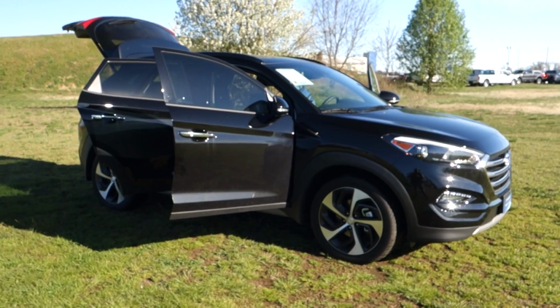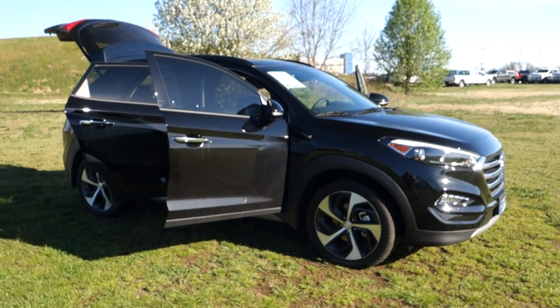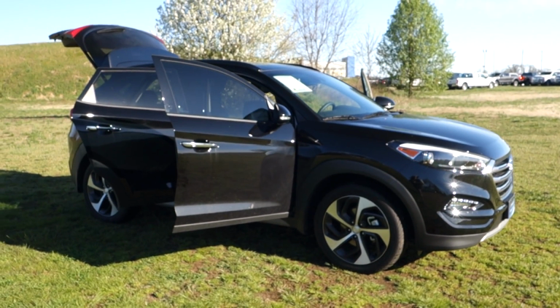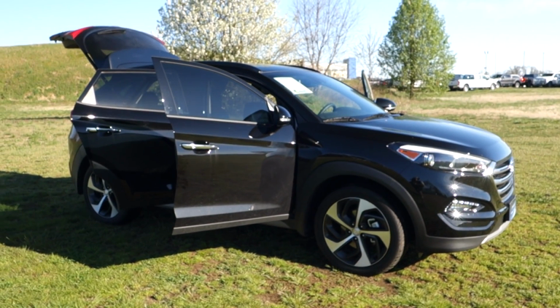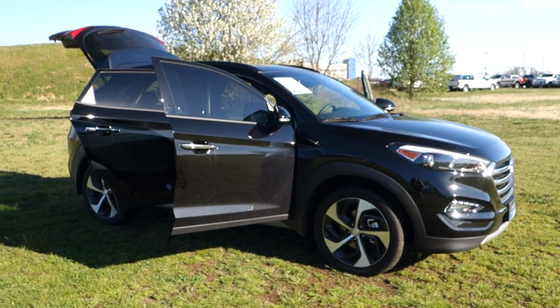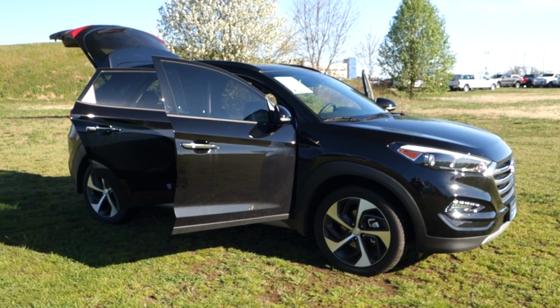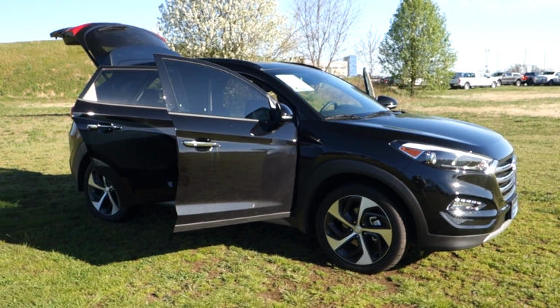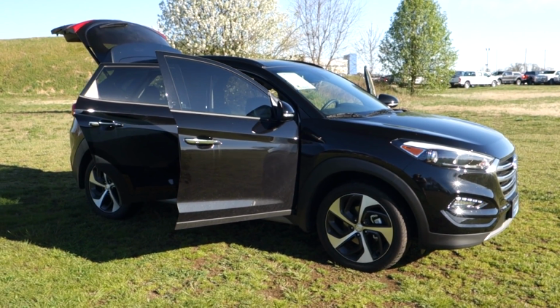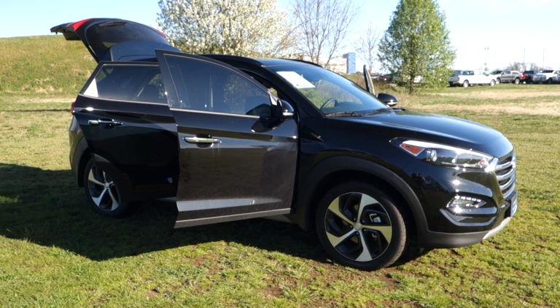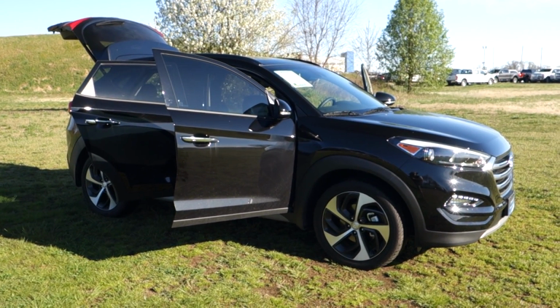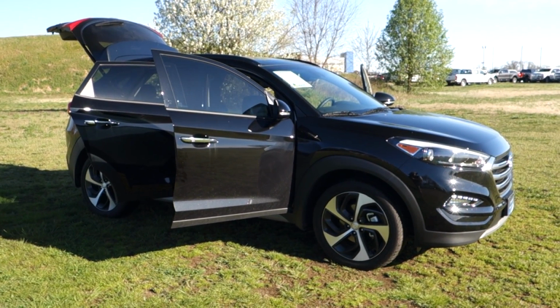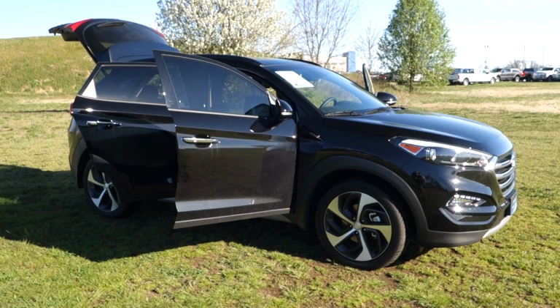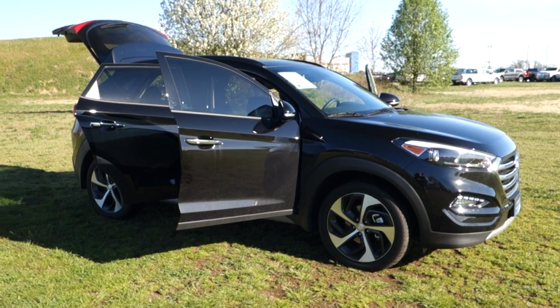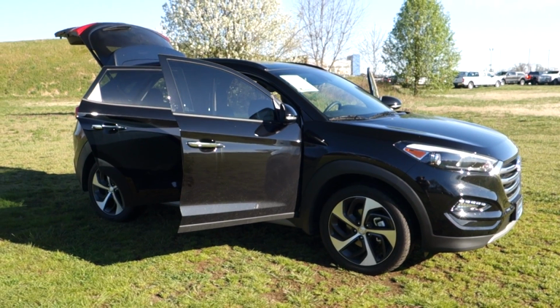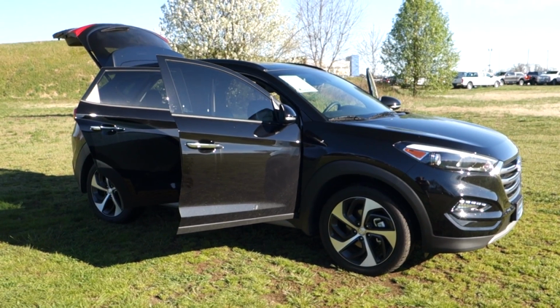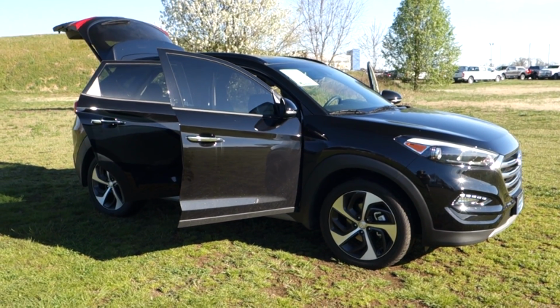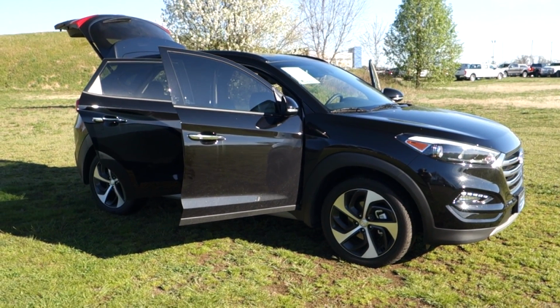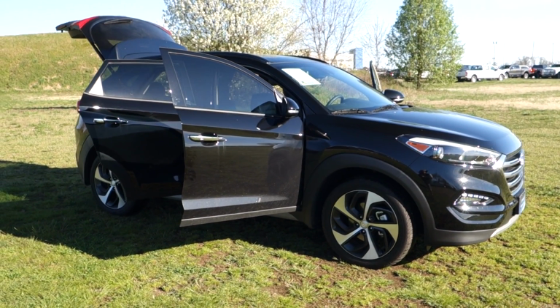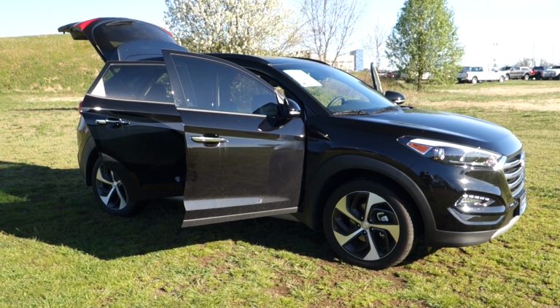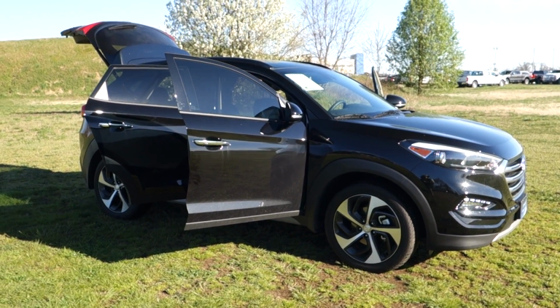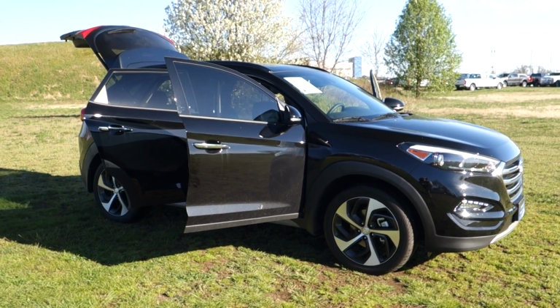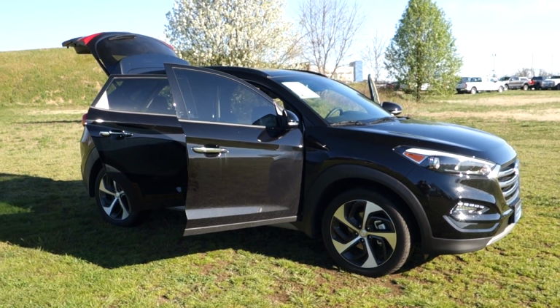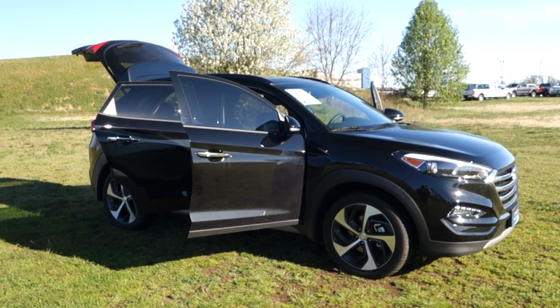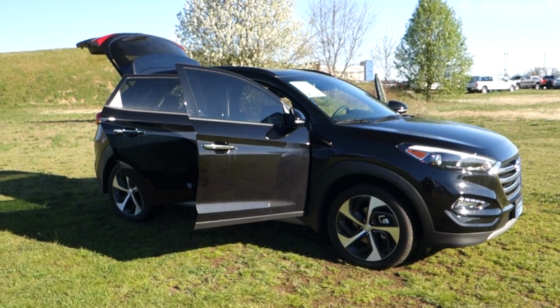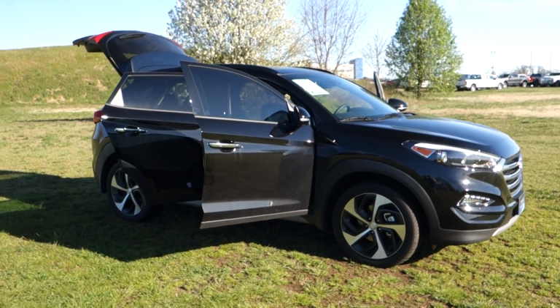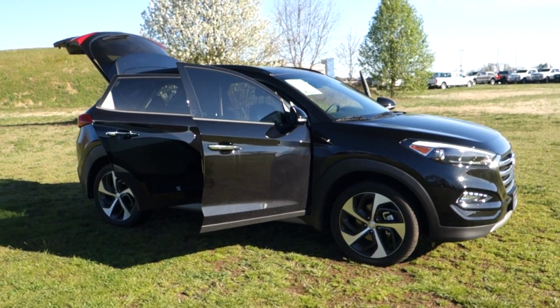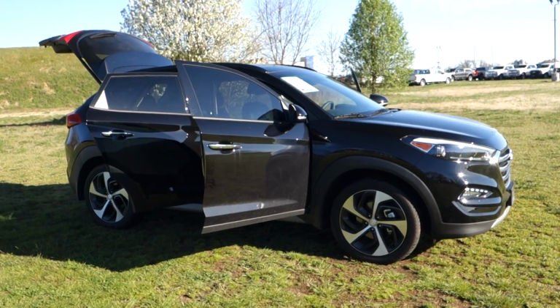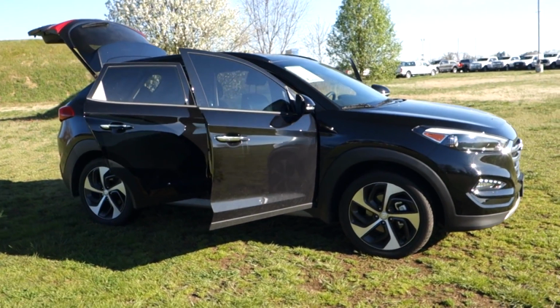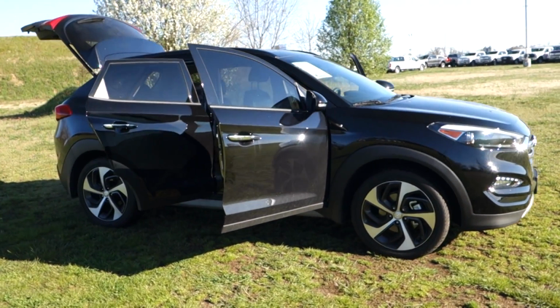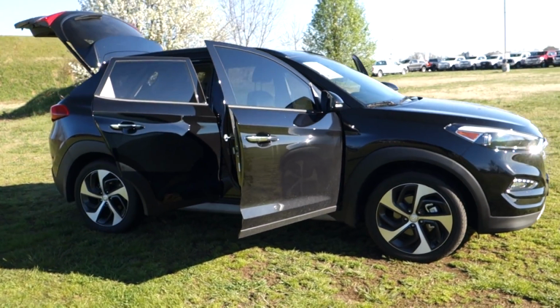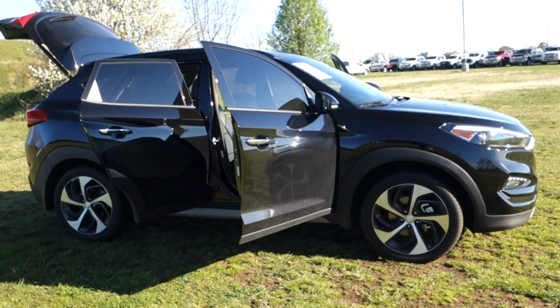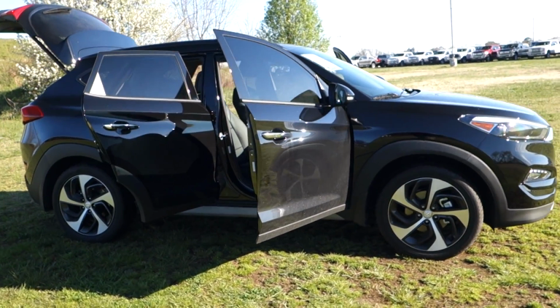Morning once again, folks. It's Rich here at the Preston Autoplex in Maryland. If you're looking for a nice compact SUV with a touch of luxury, well, come and take a look at this one. 2018 Hyundai Tucson Limited, front-wheel drive, just over 1,300 miles.